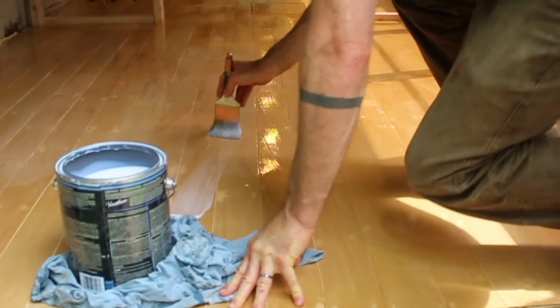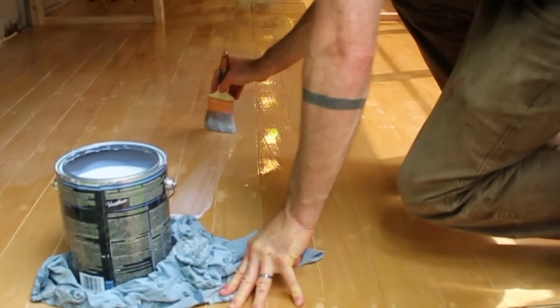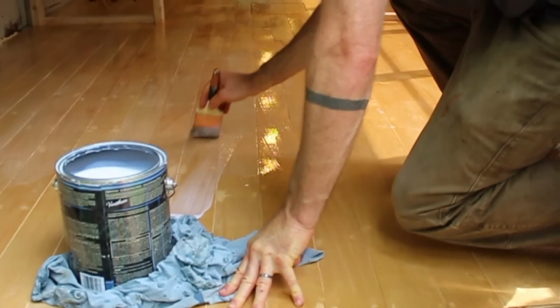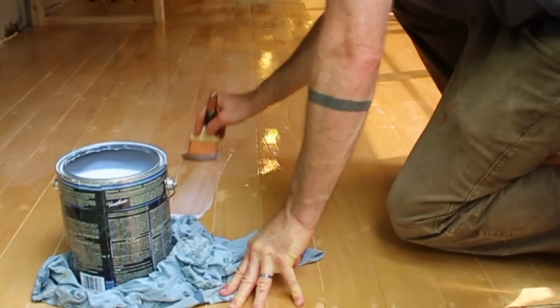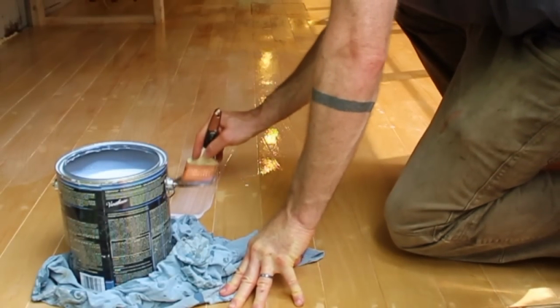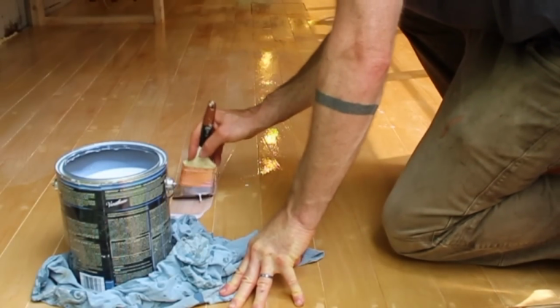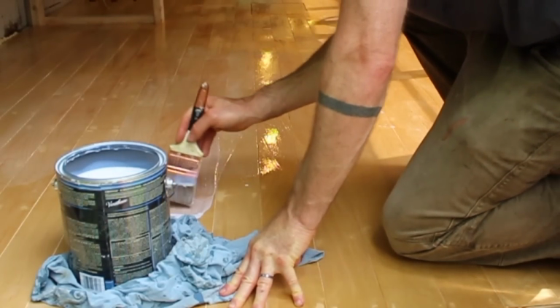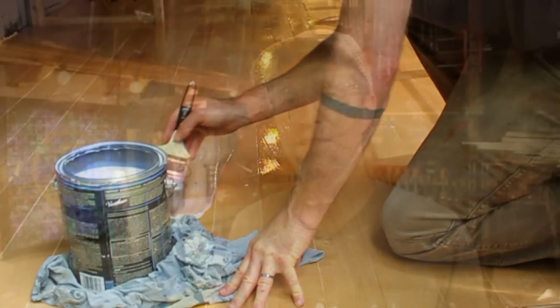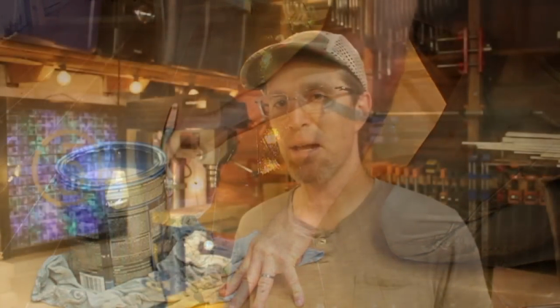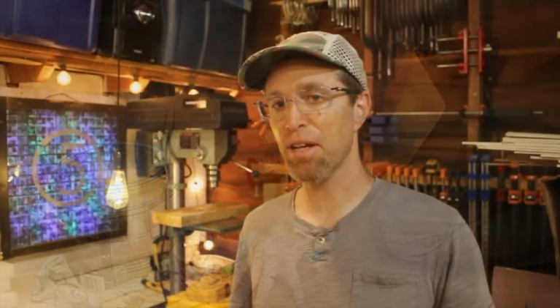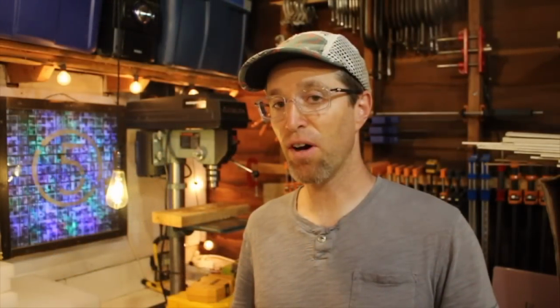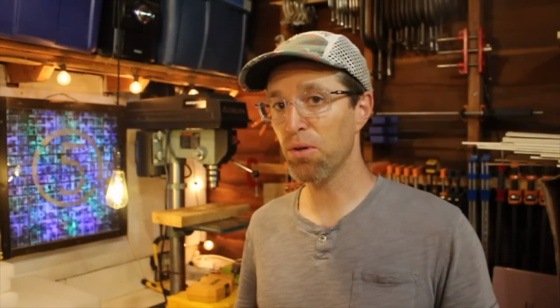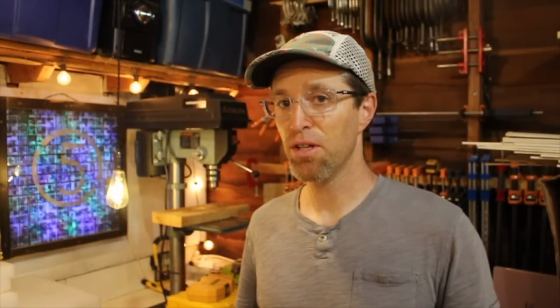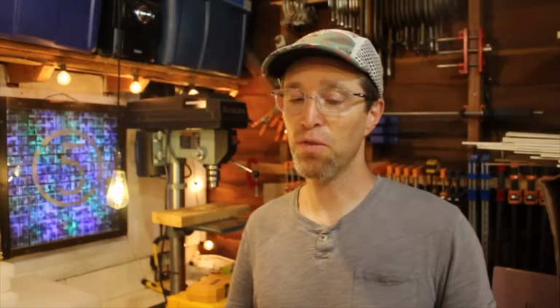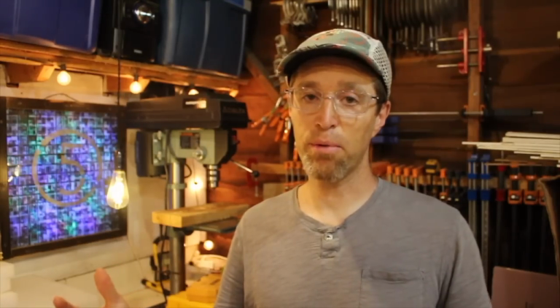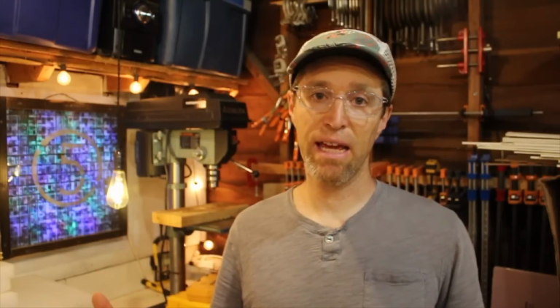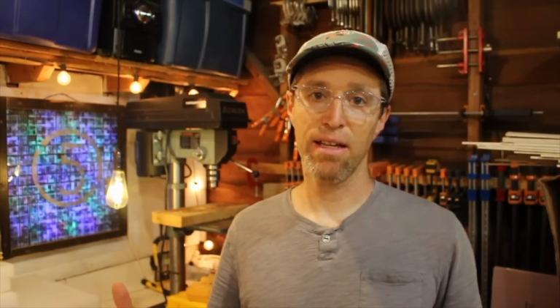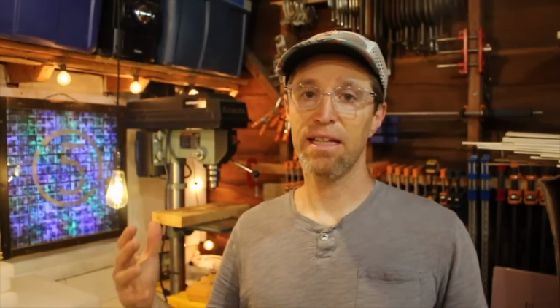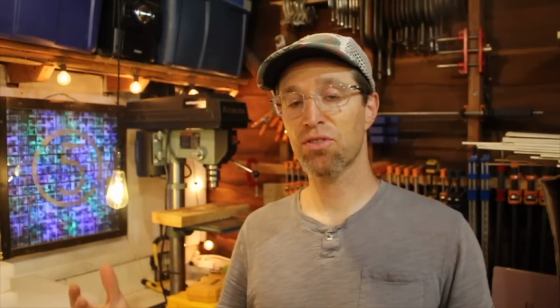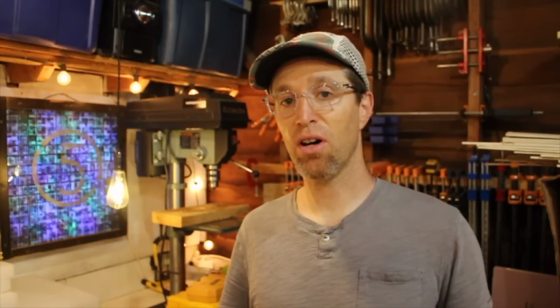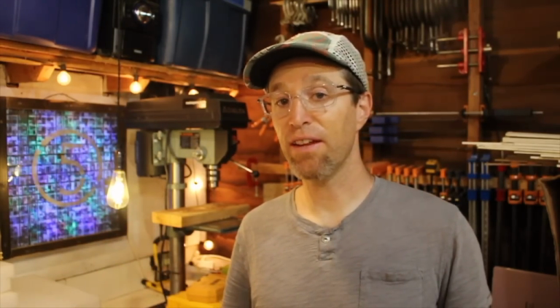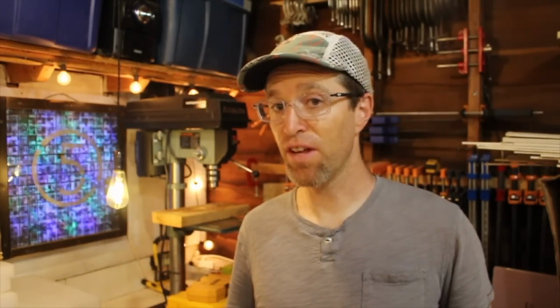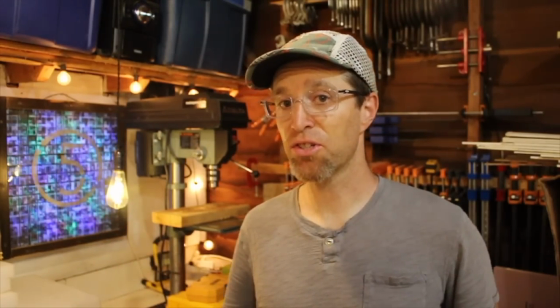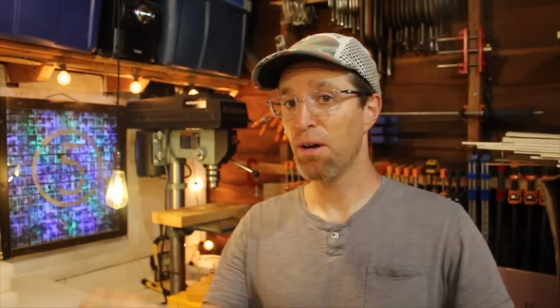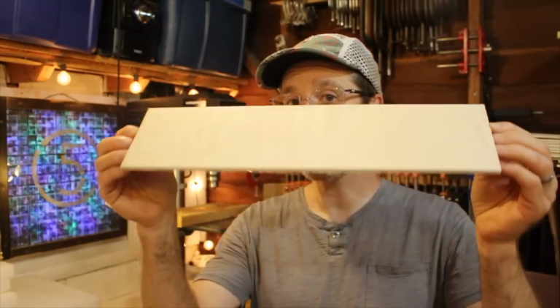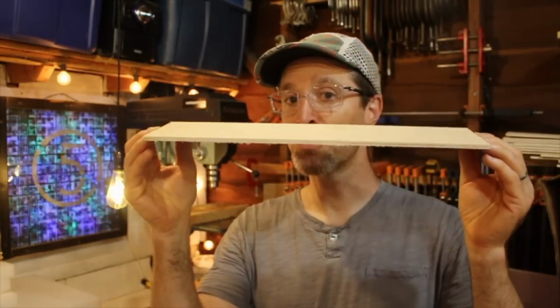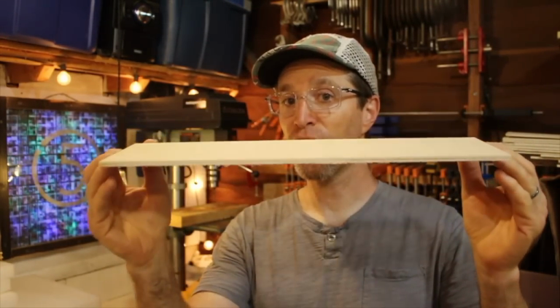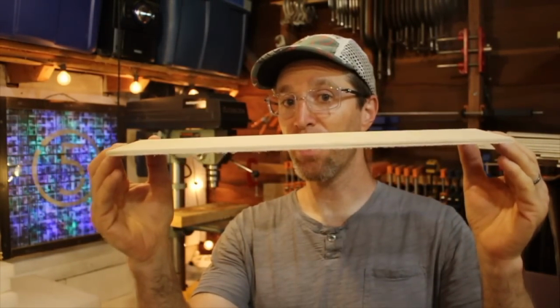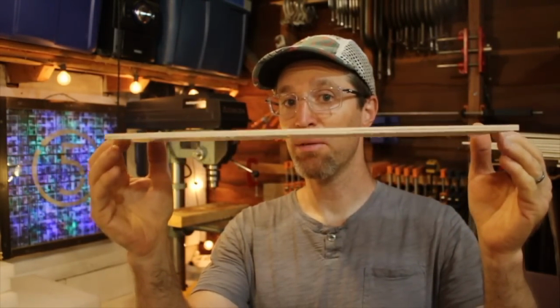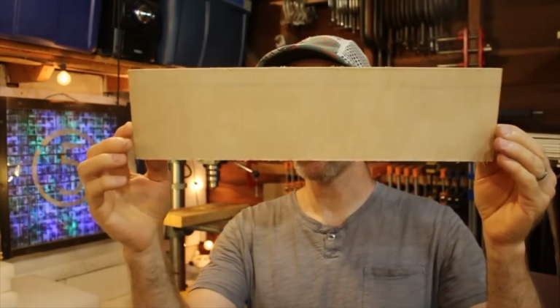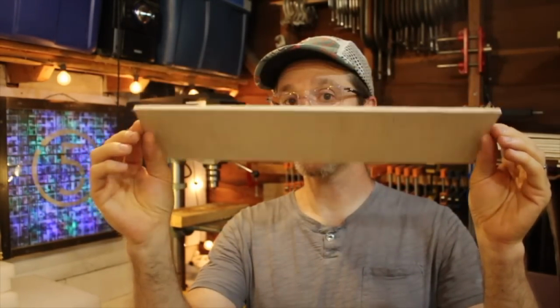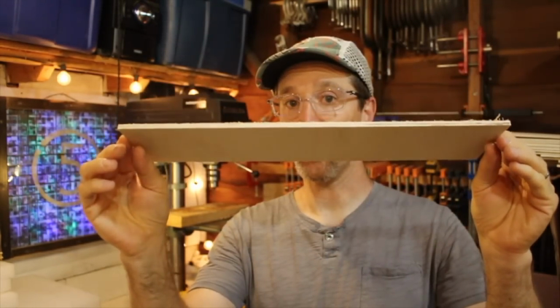In this video, I show you the 10 steps that I followed to fabricate, install, and then finish my ultra-thin plywood flooring.